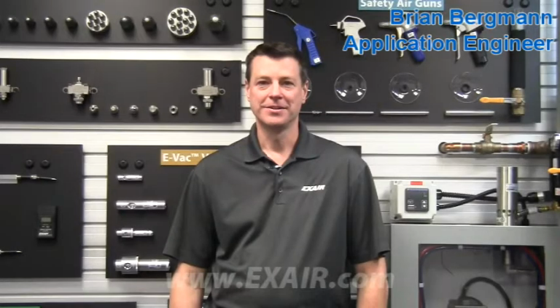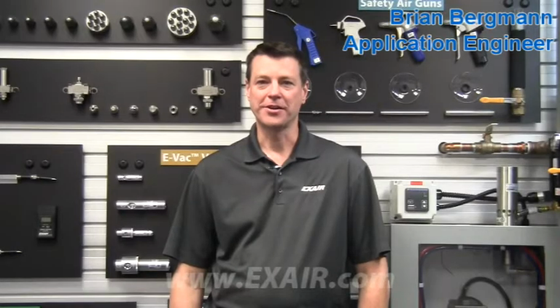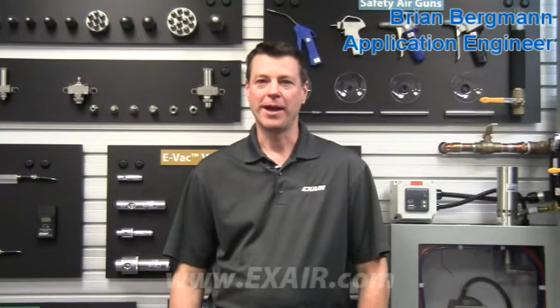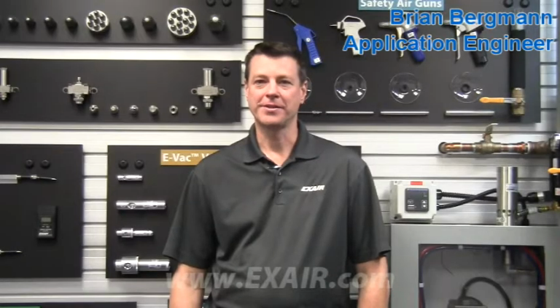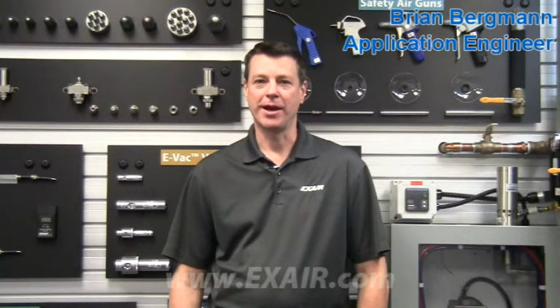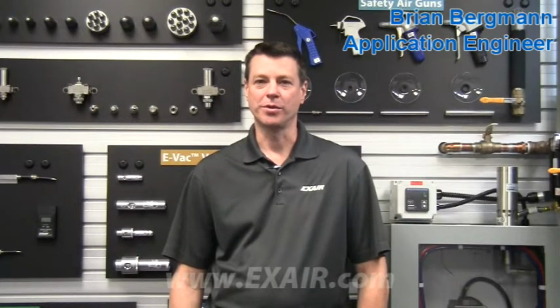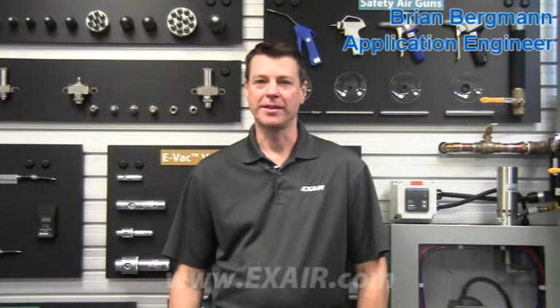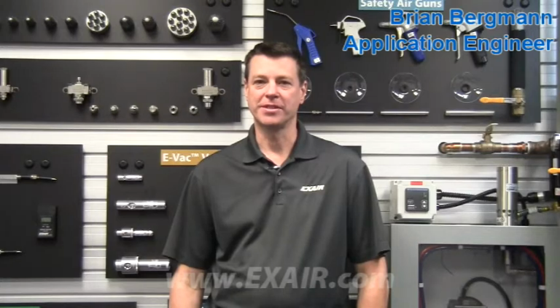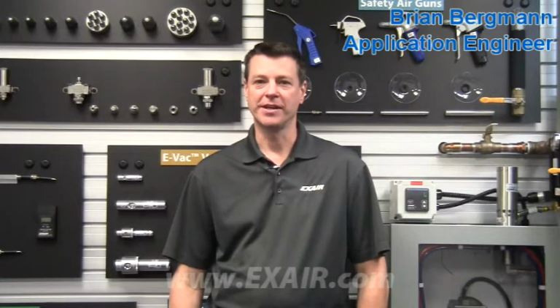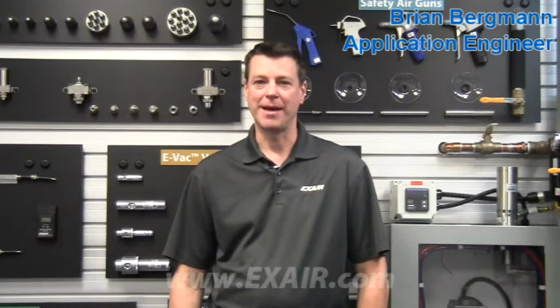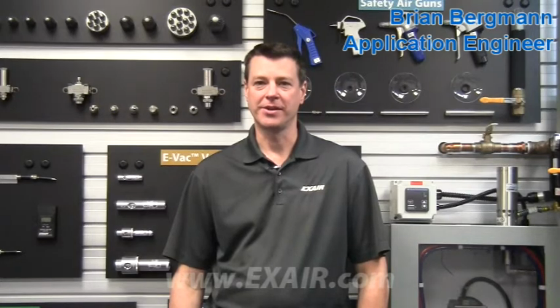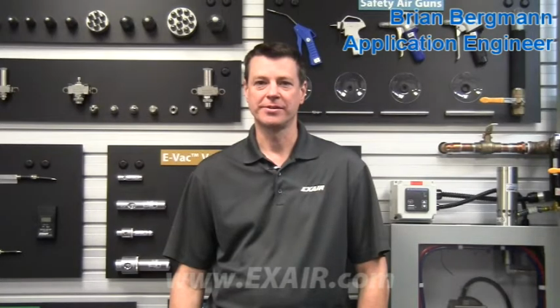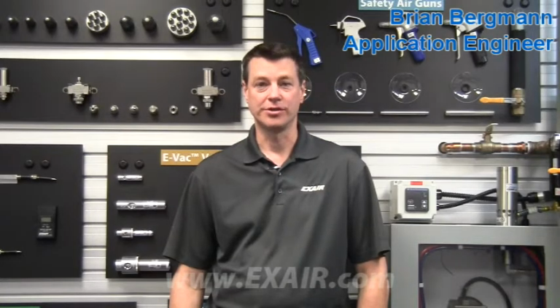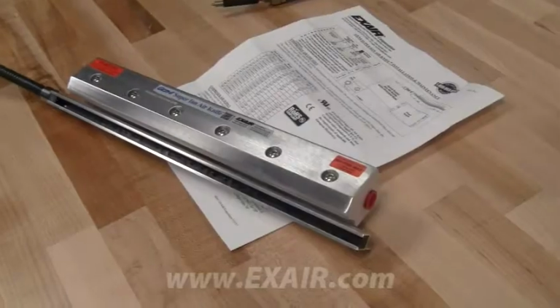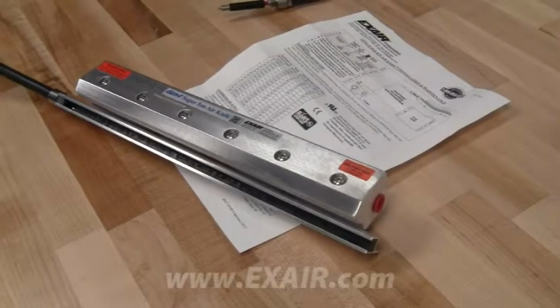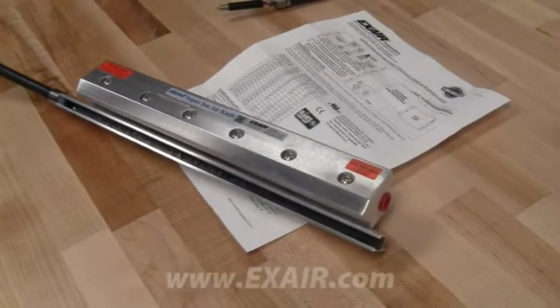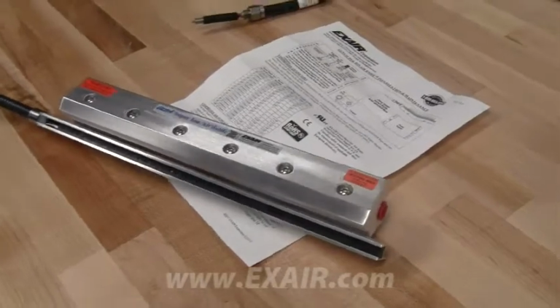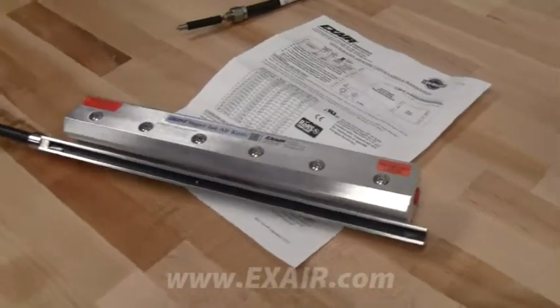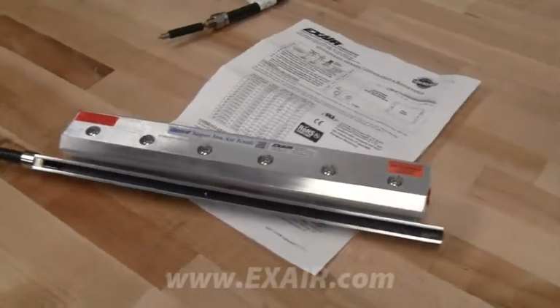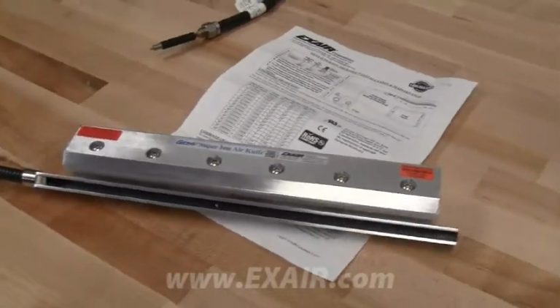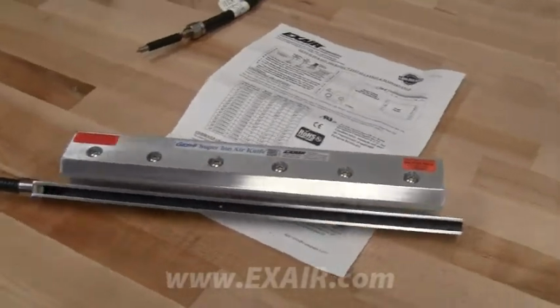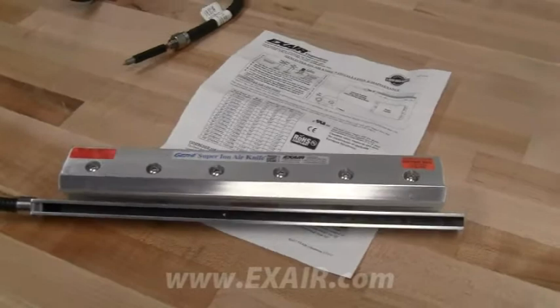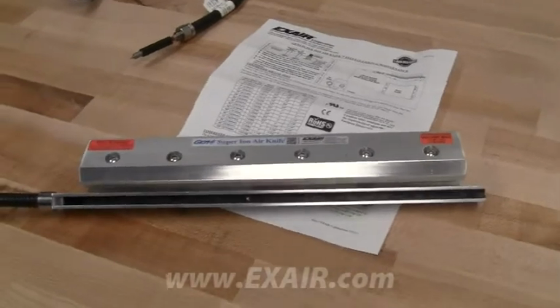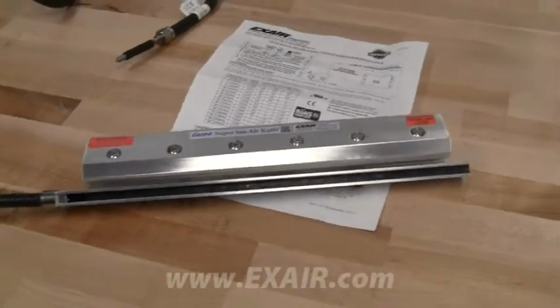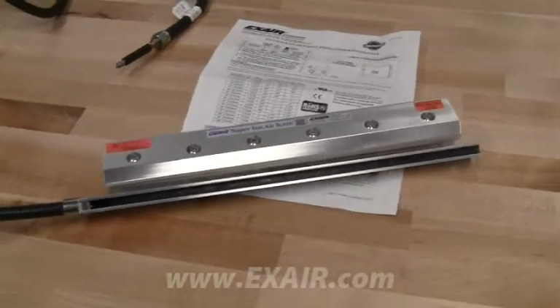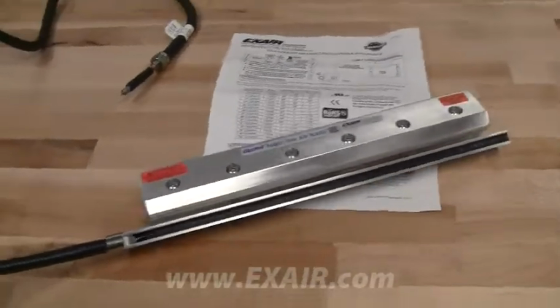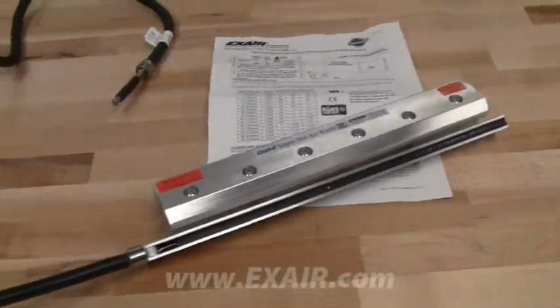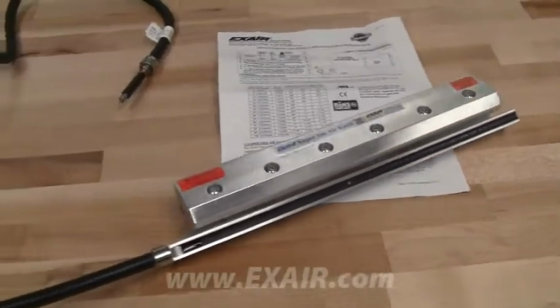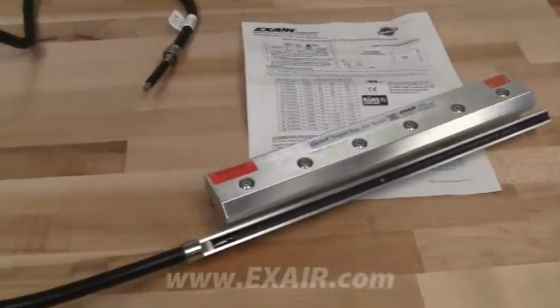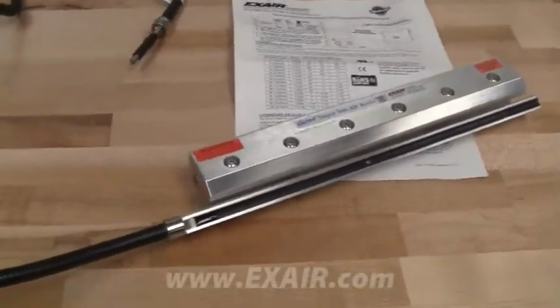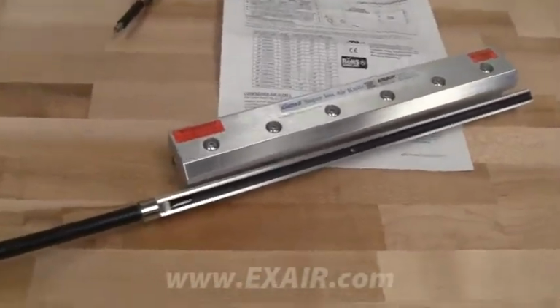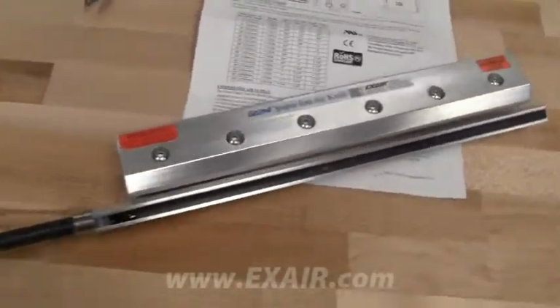Selection of the right X-Air product will depend on the specific needs of the application. For example, the super ion air knife is ideal for treating products in continuous motion on a conveyor belt. They come in lengths from 3 inches to 9 feet.